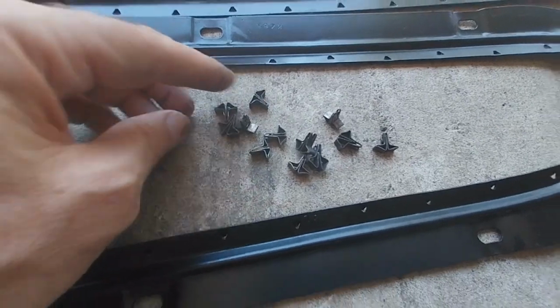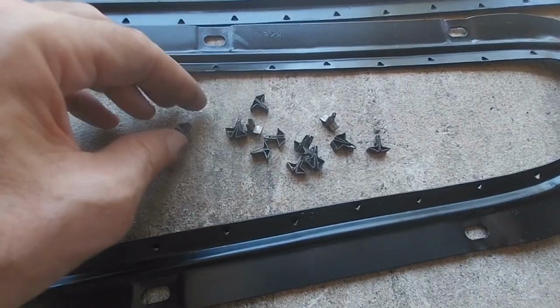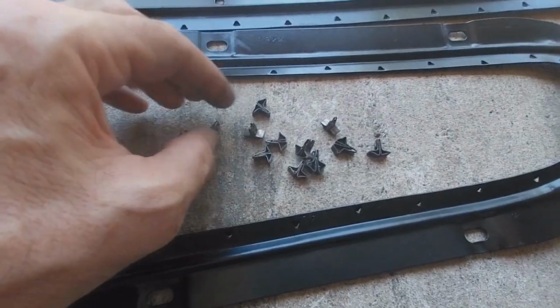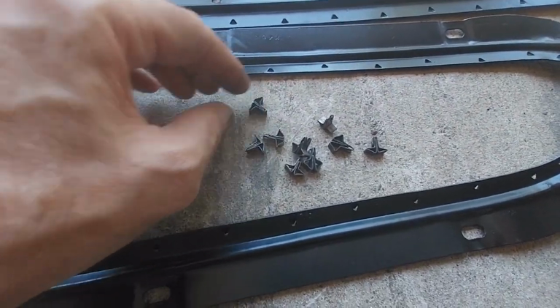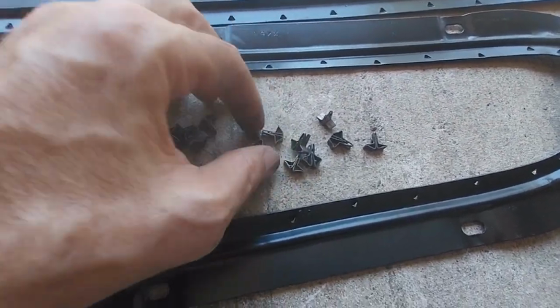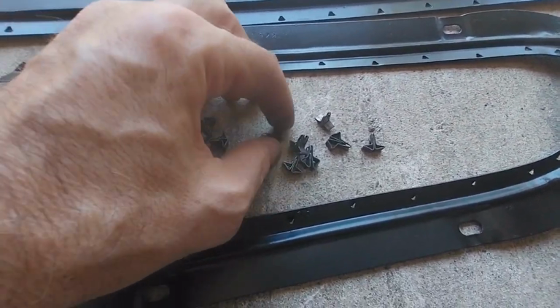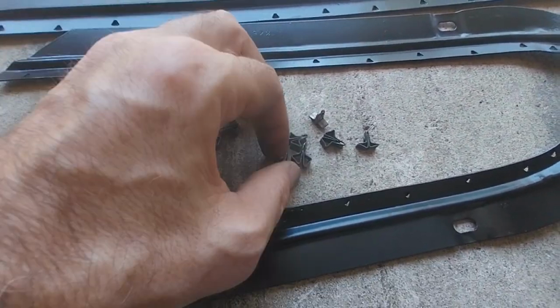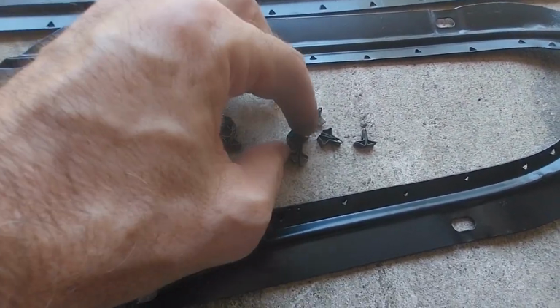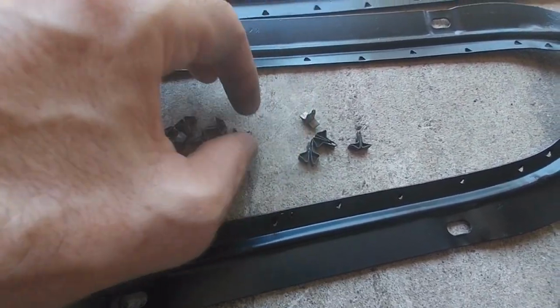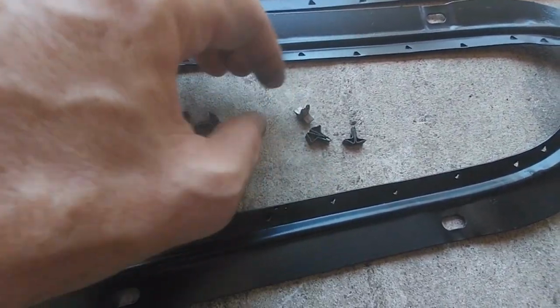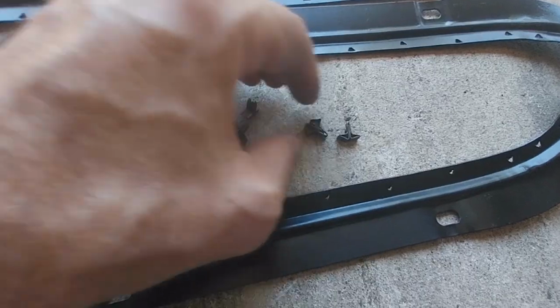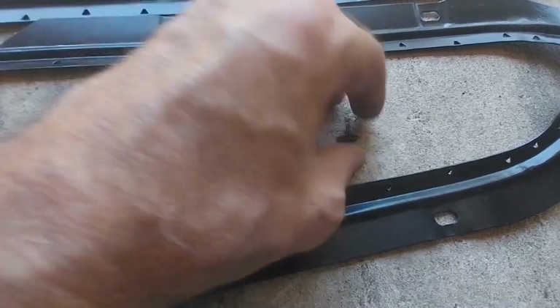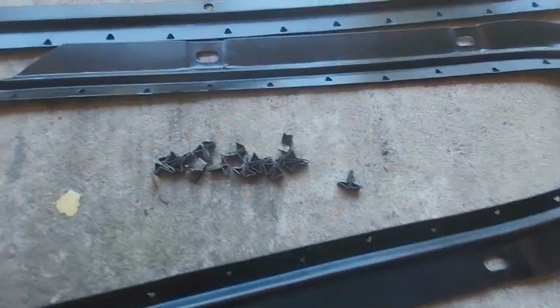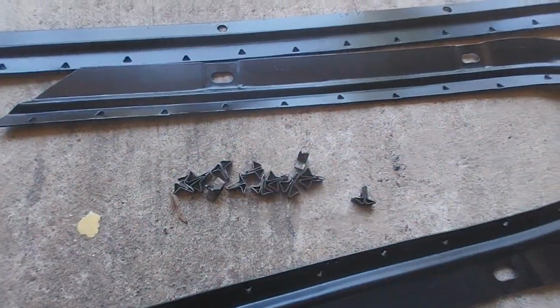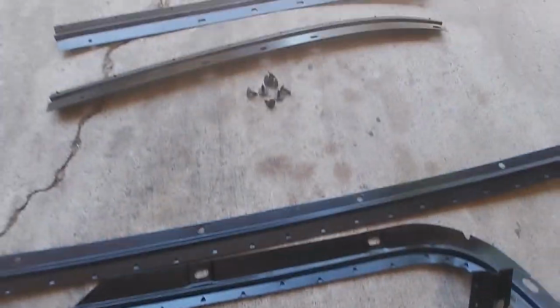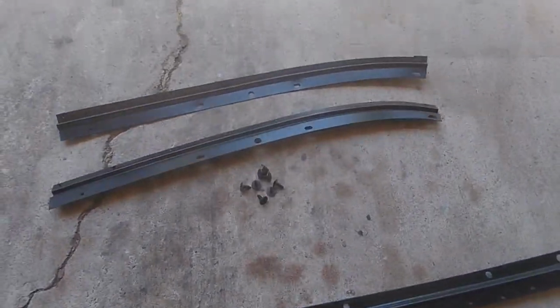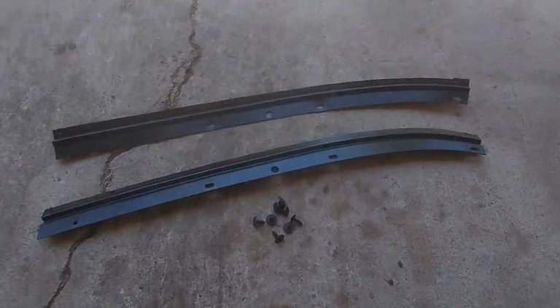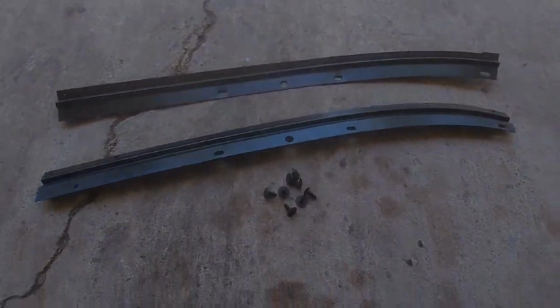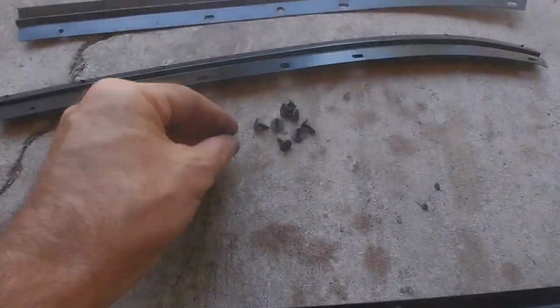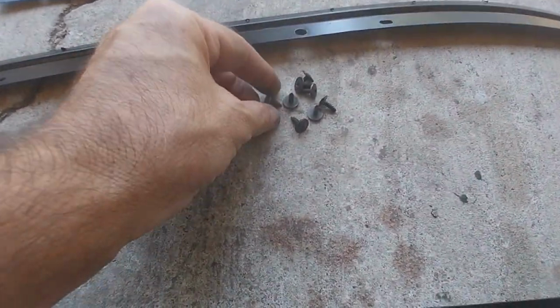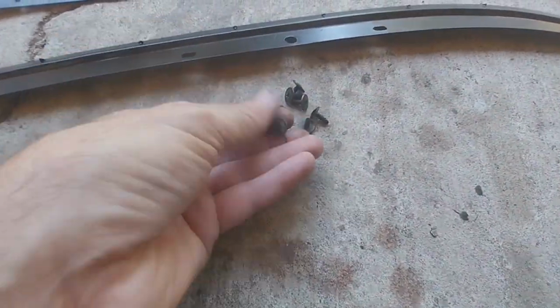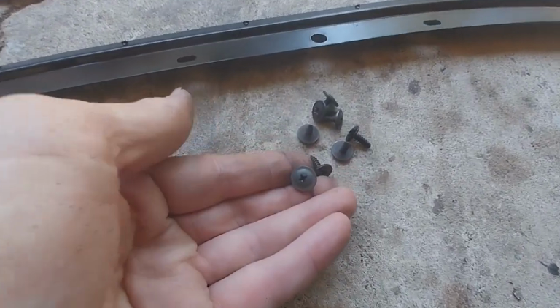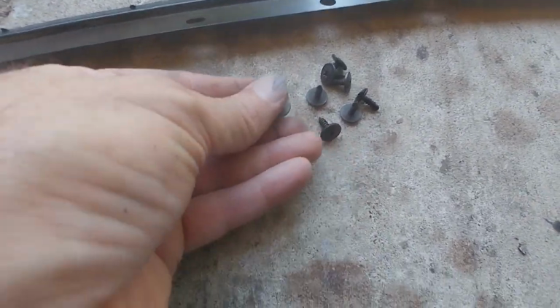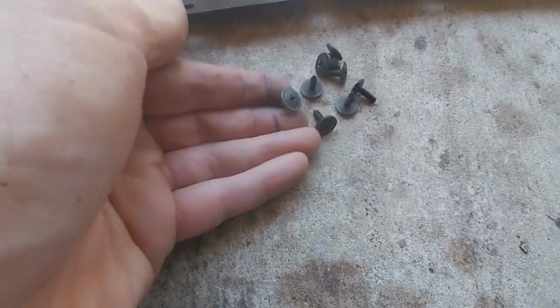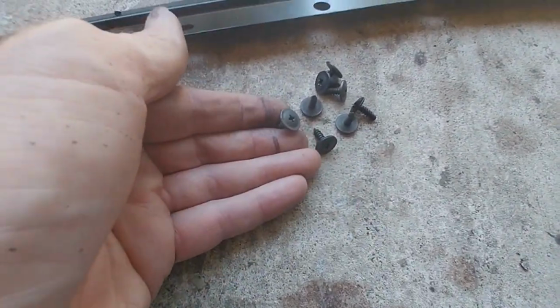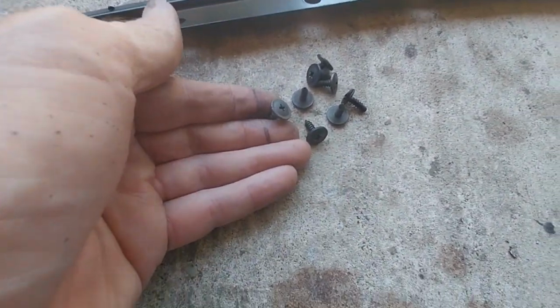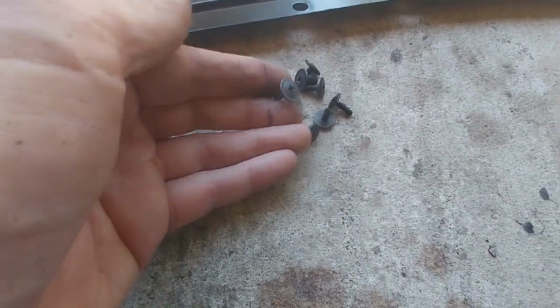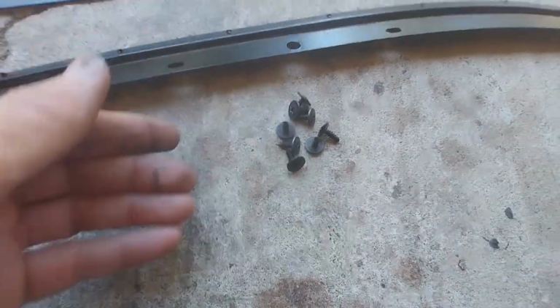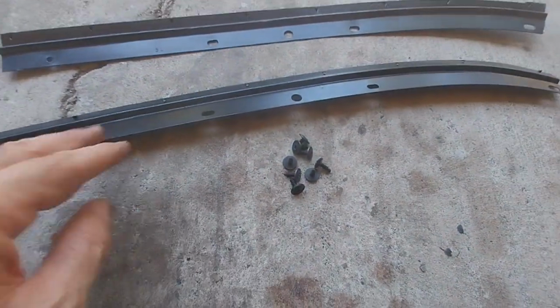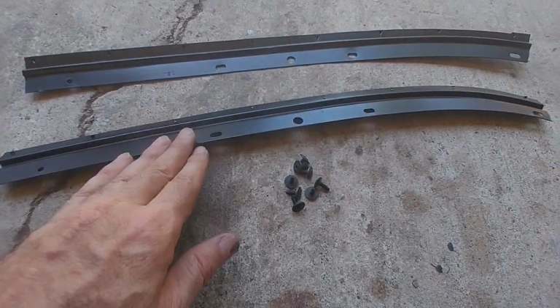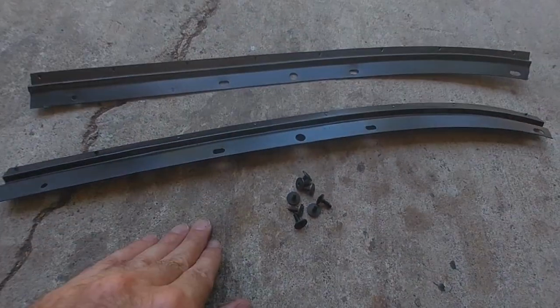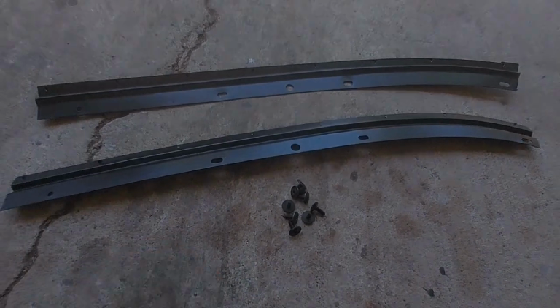There's twelve of those clips. And then for the front, you've got these screws.